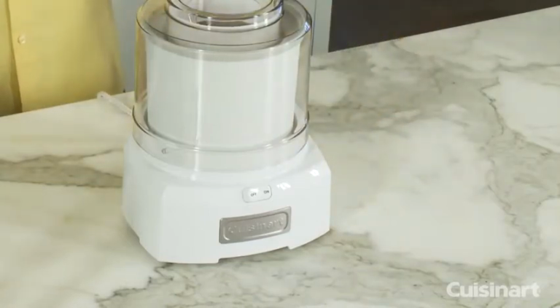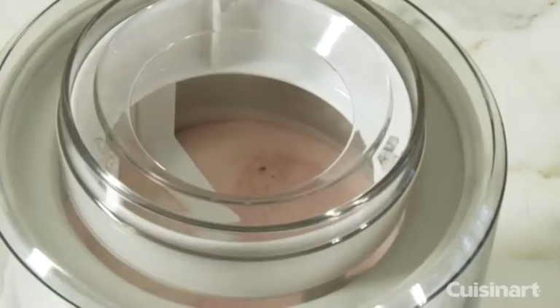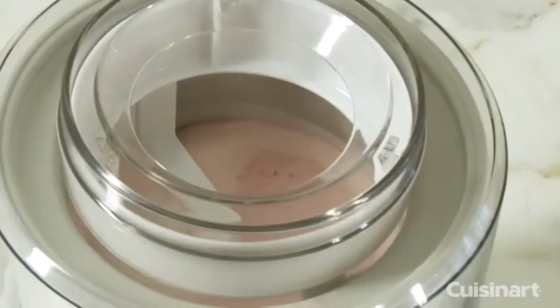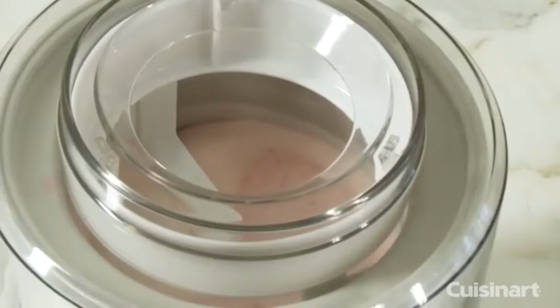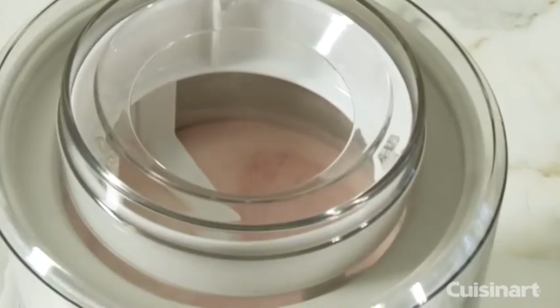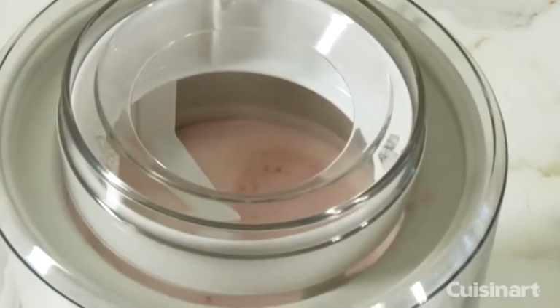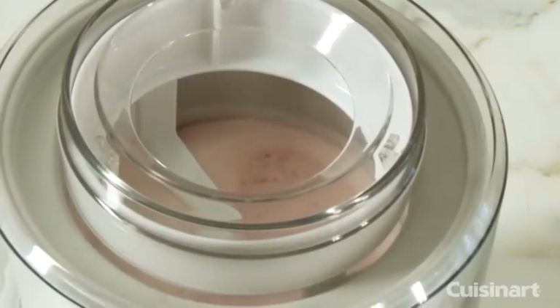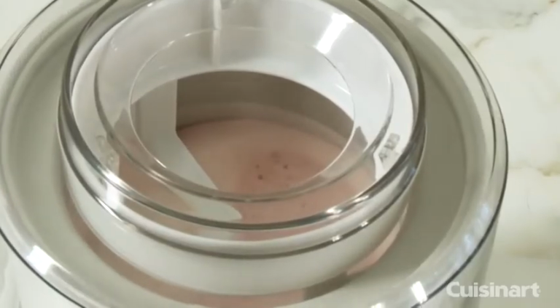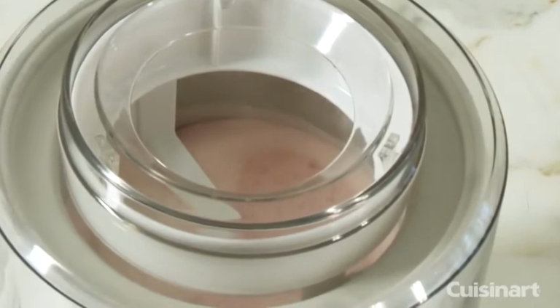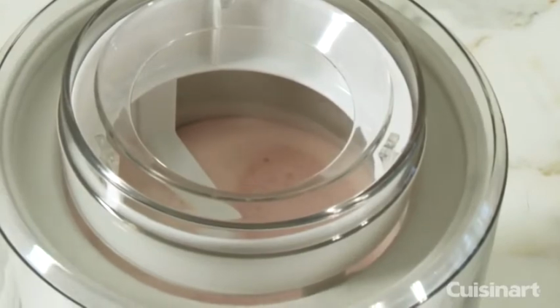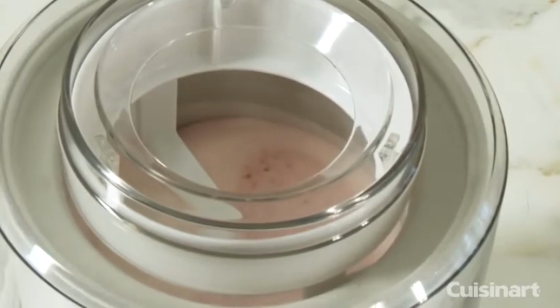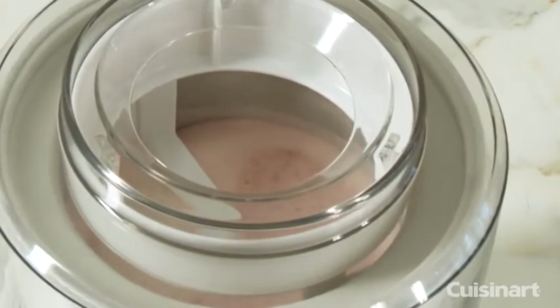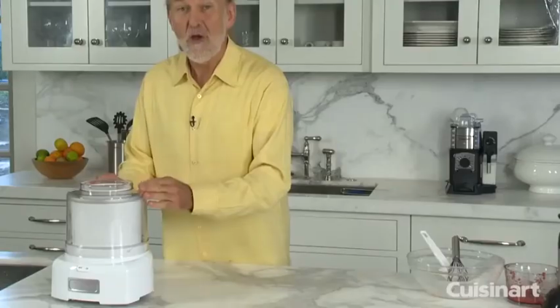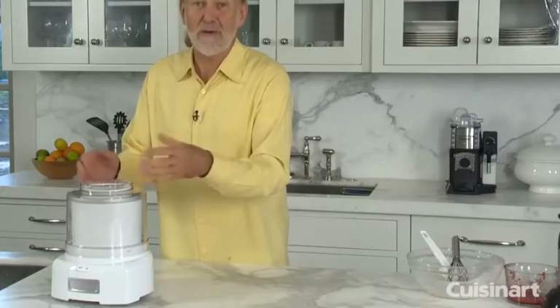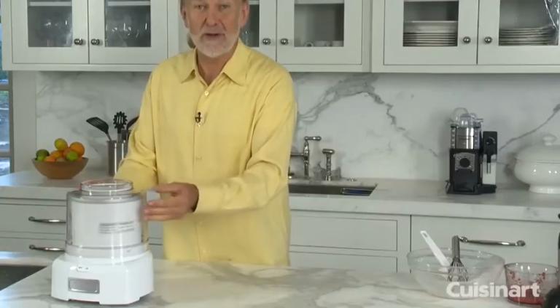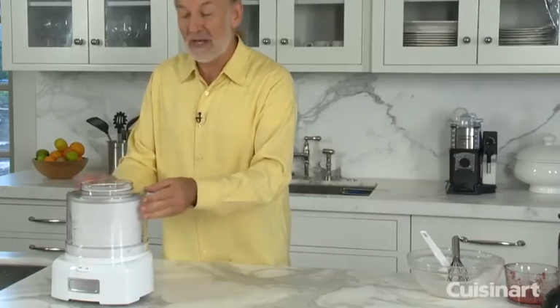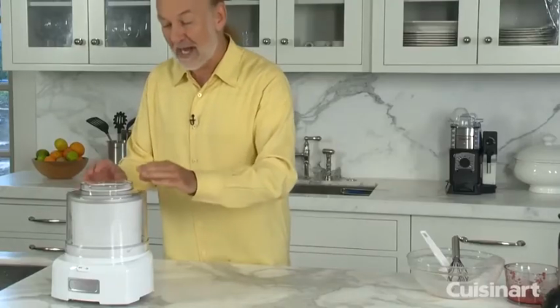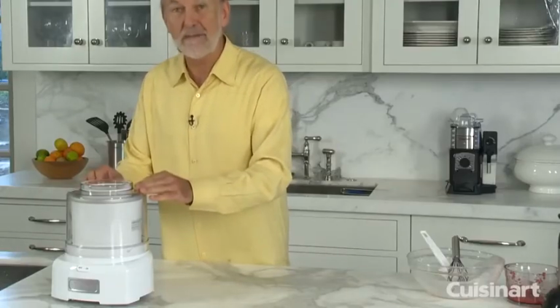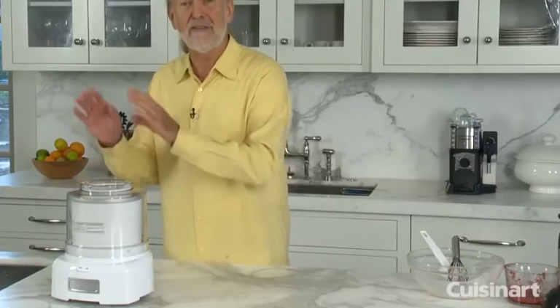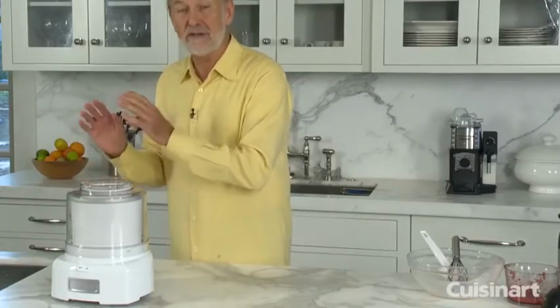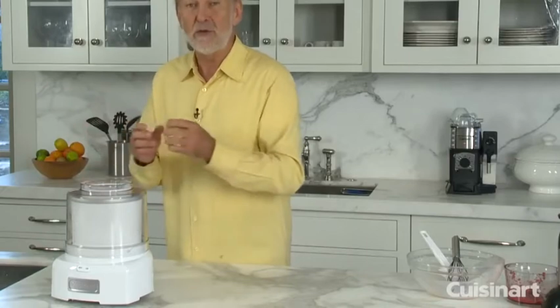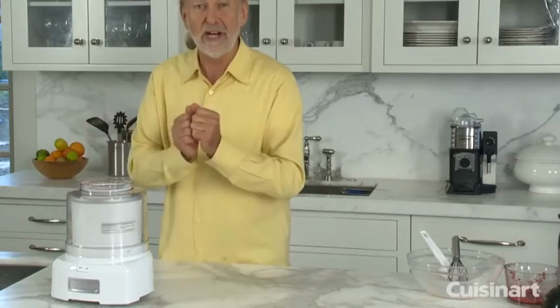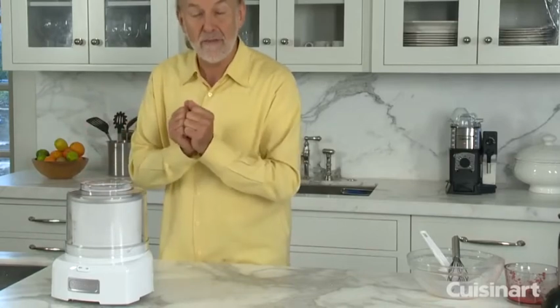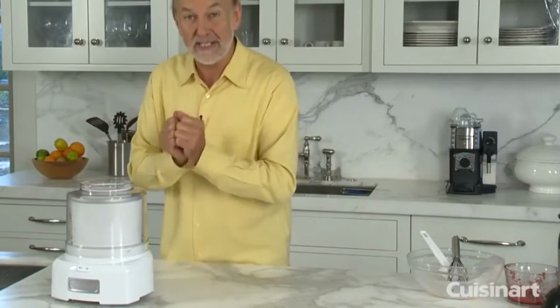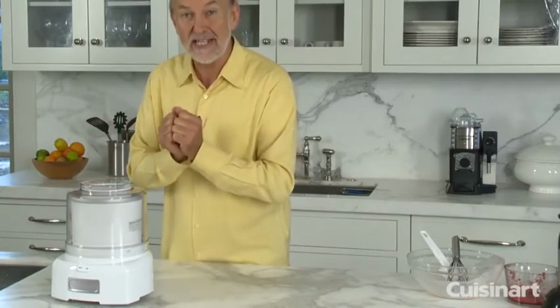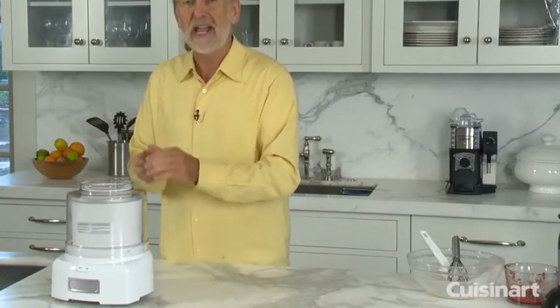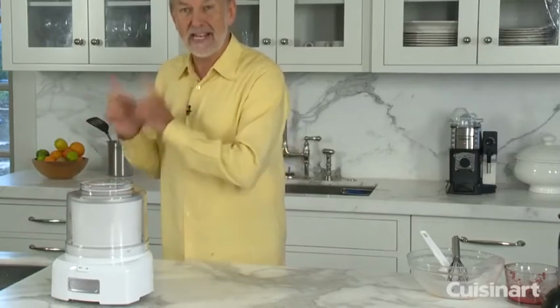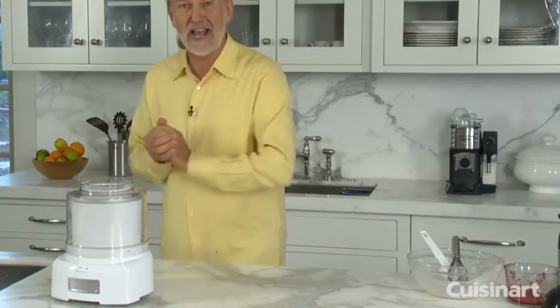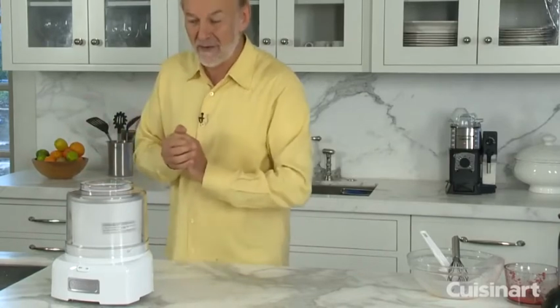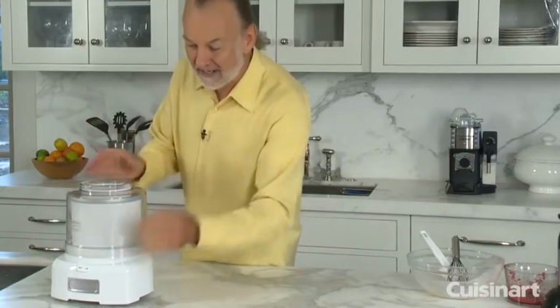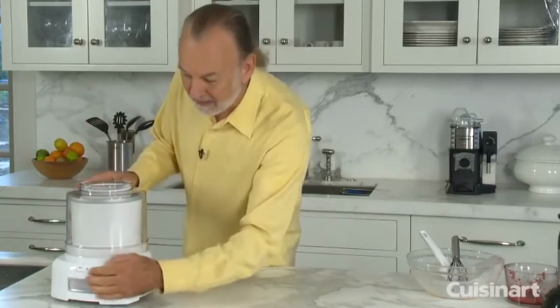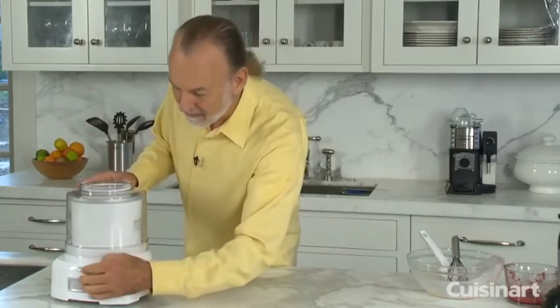After 20 minutes, the ice cream will be a soft consistency, just ready to serve. I also recommend you can put the ice cream in the freezer to get a little firmer consistency — and that's what I have already there, so I'm going to grab it.